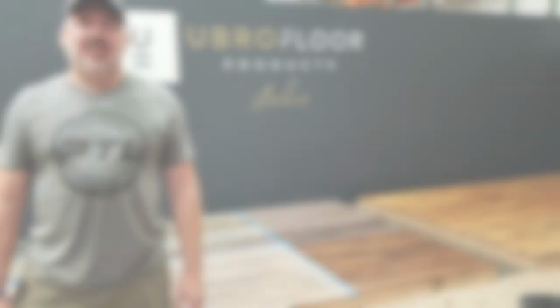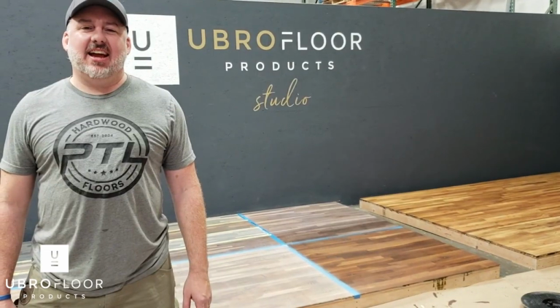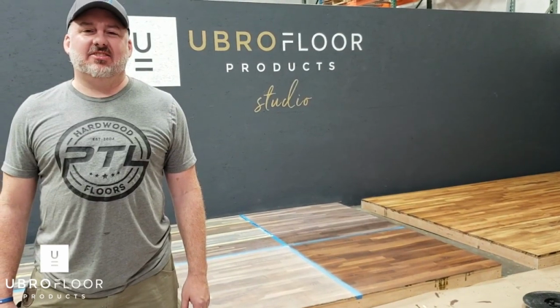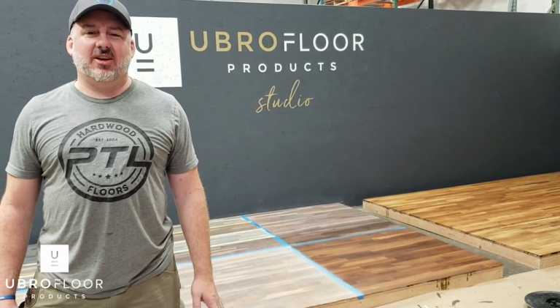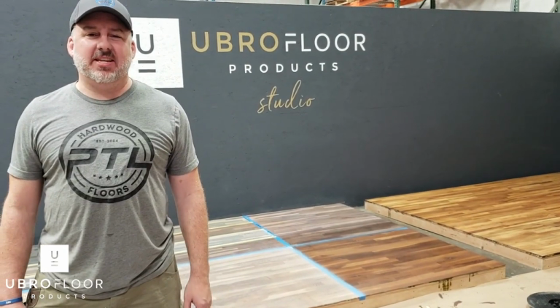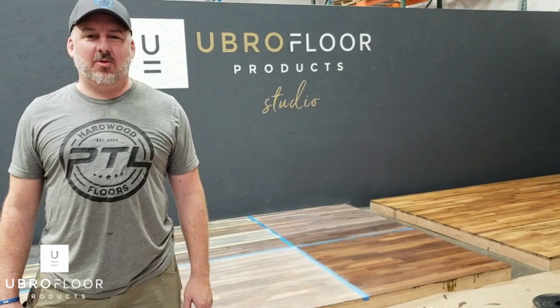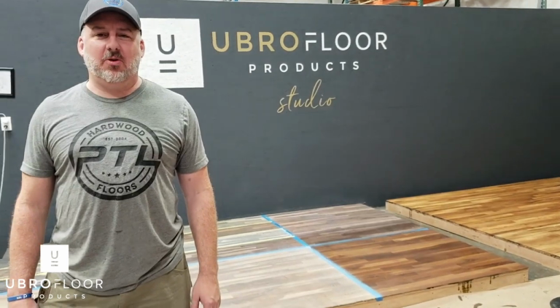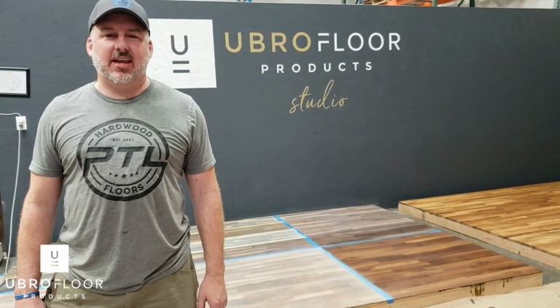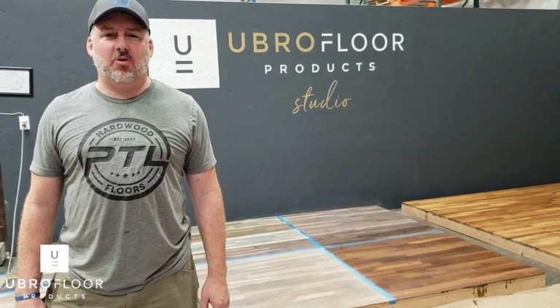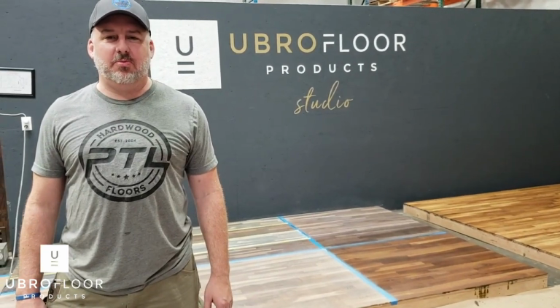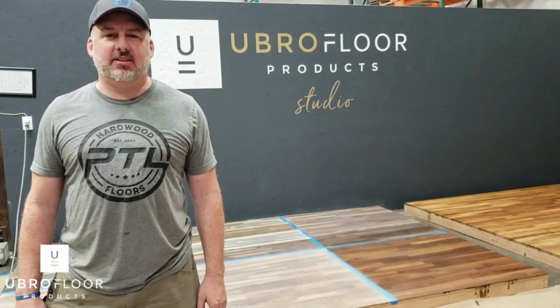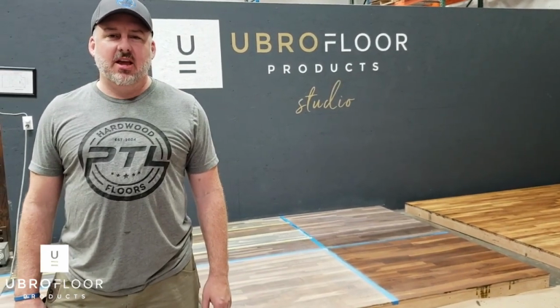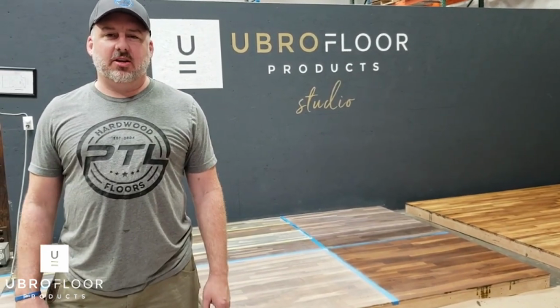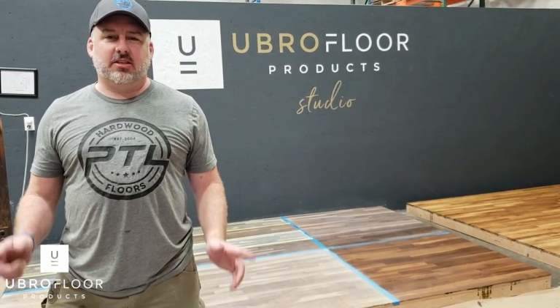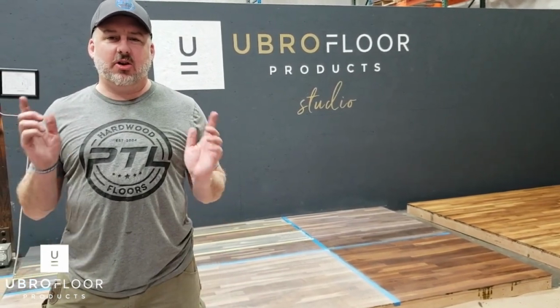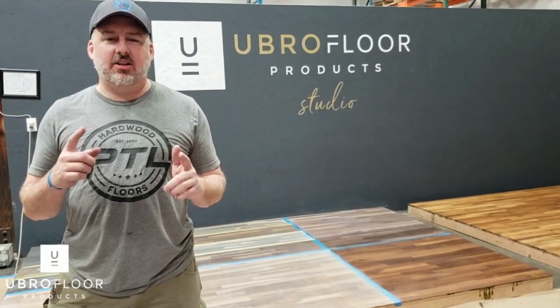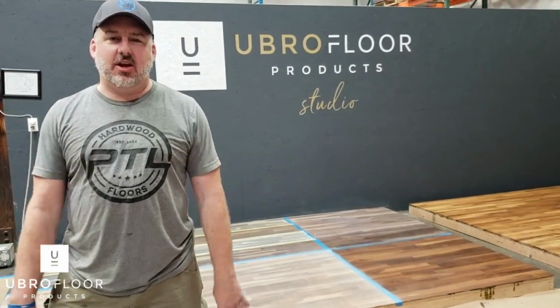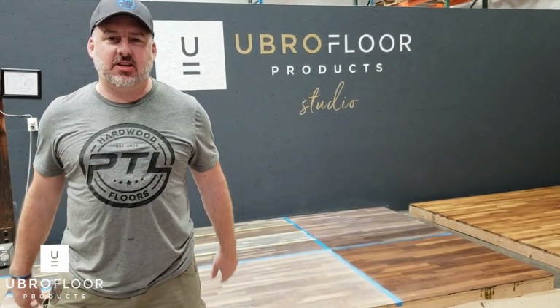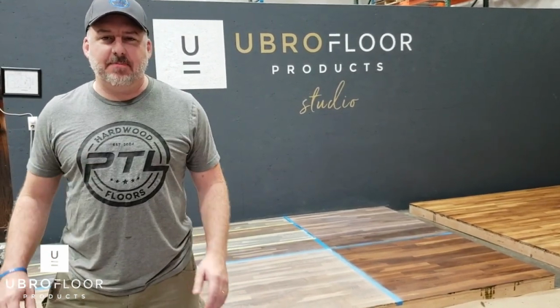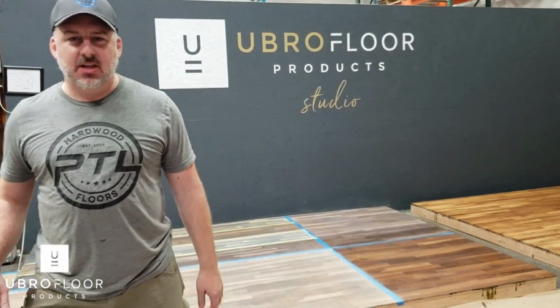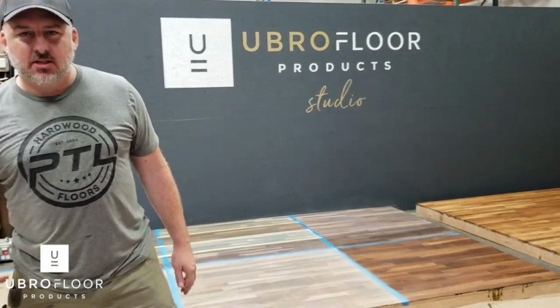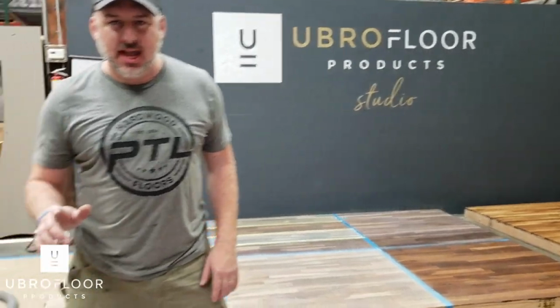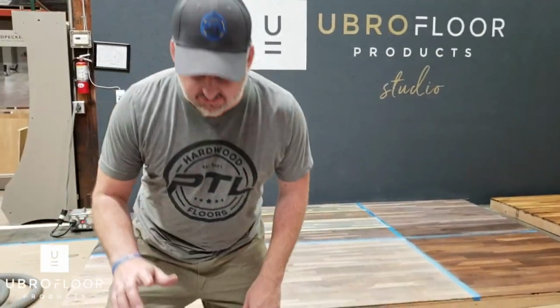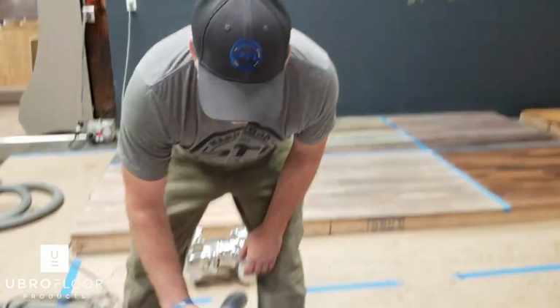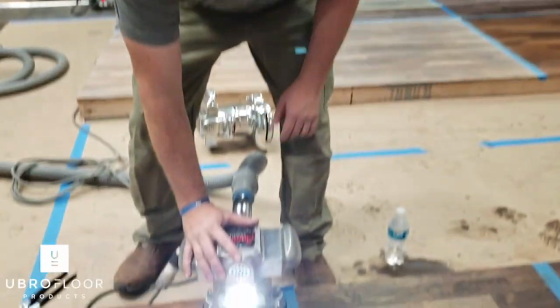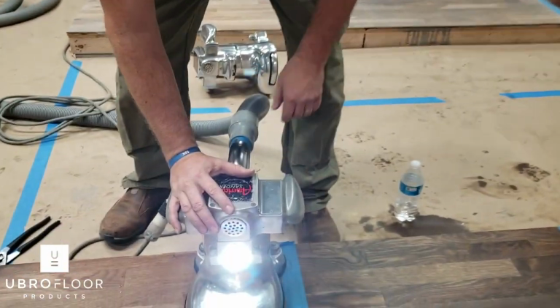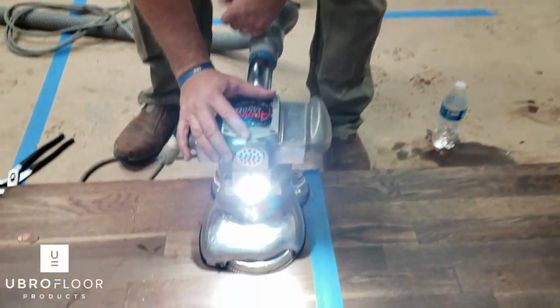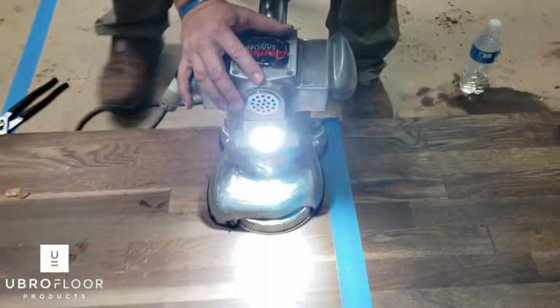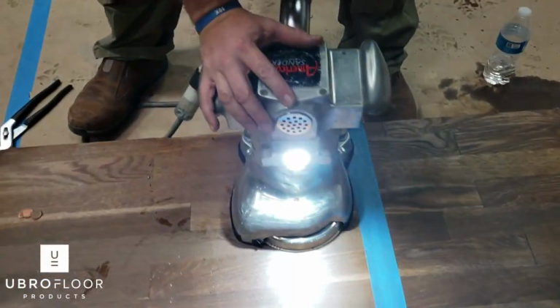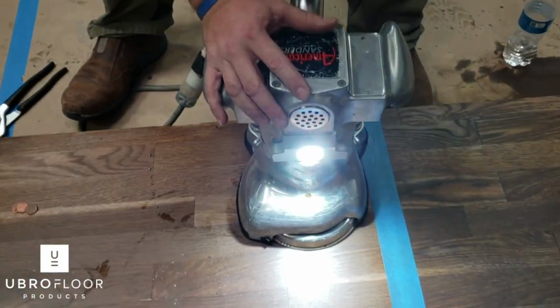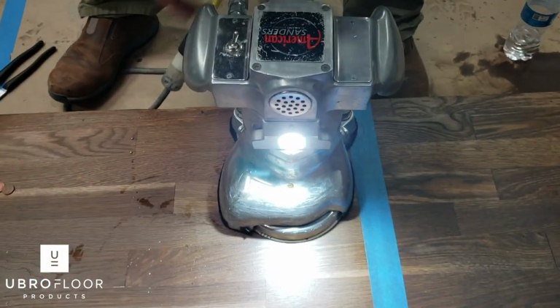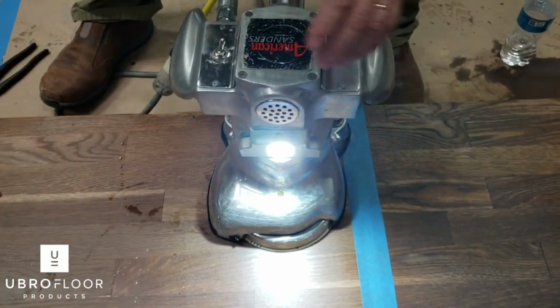Hey guys, Josh here with PTL Holder Floors at Ubro Floor Products. I'm going to show you how to adjust your edger today. We have an American Standard Super 7, the most popular edger around.